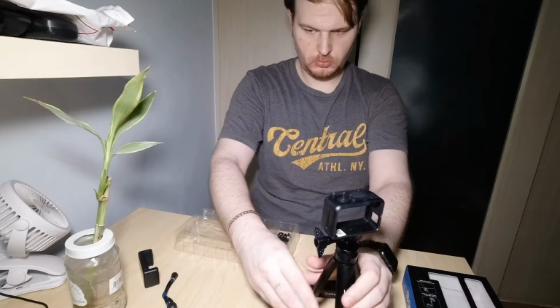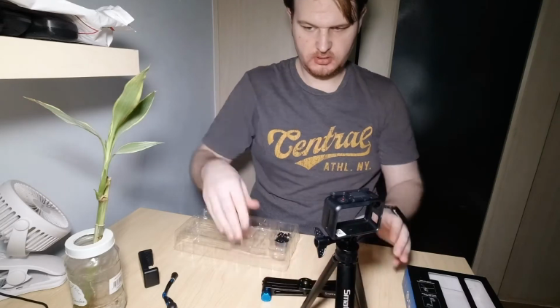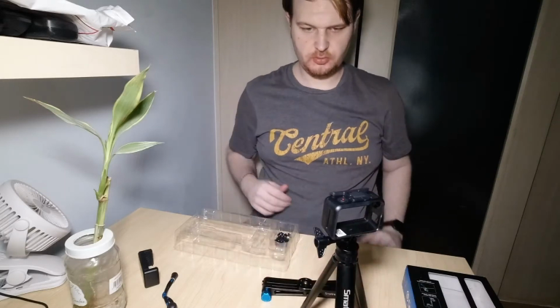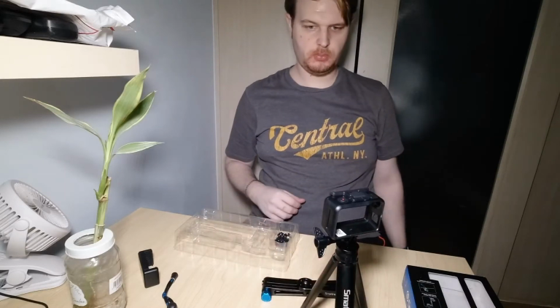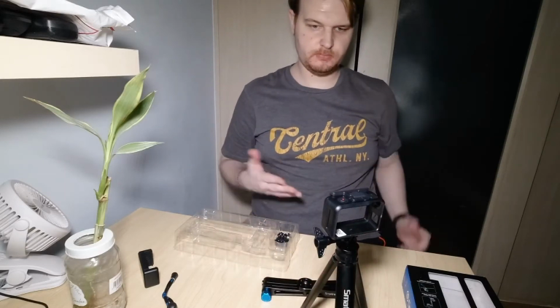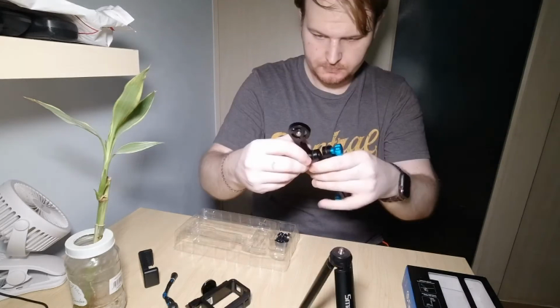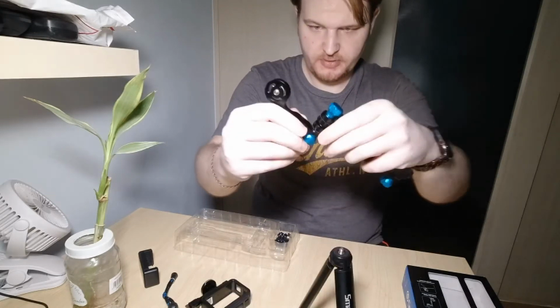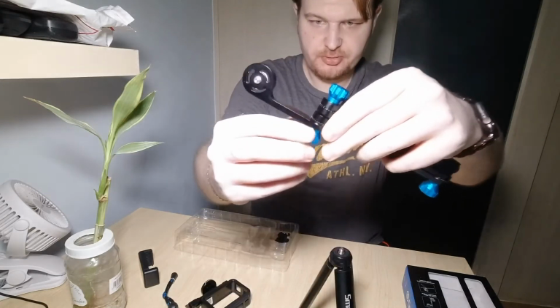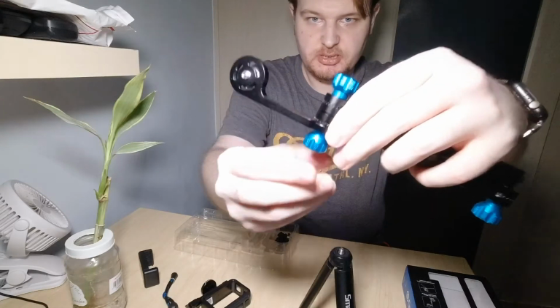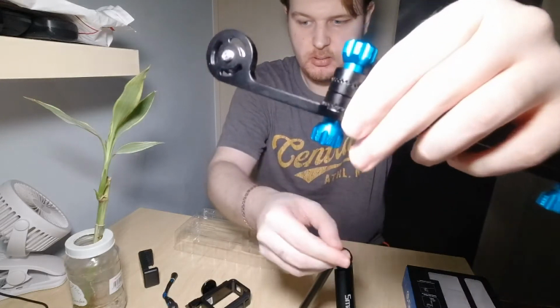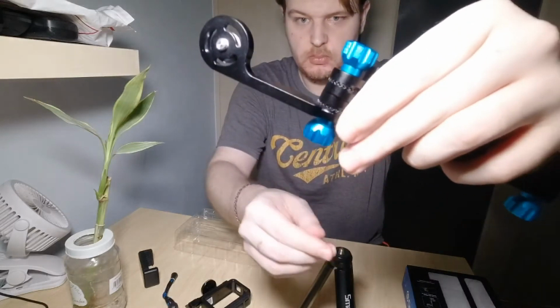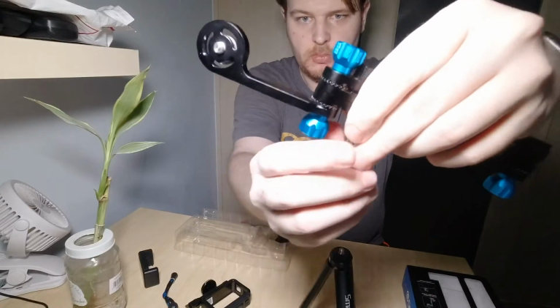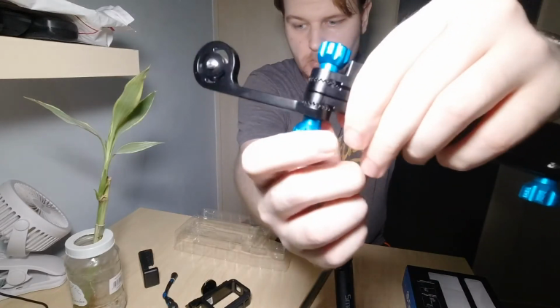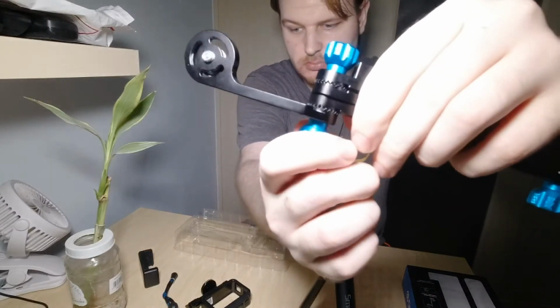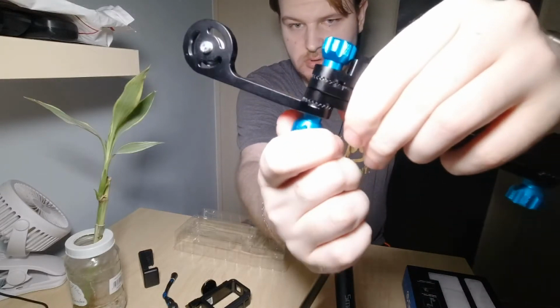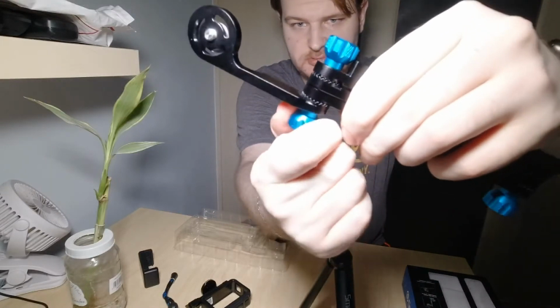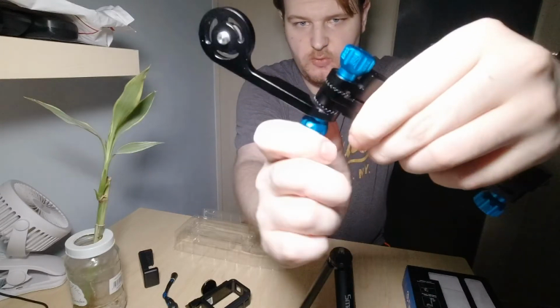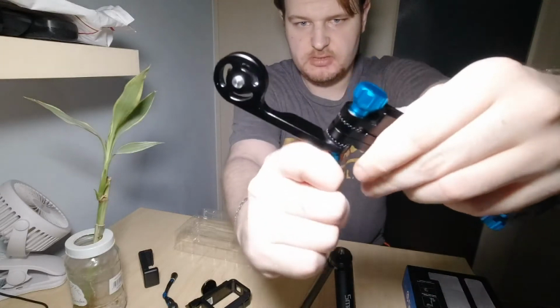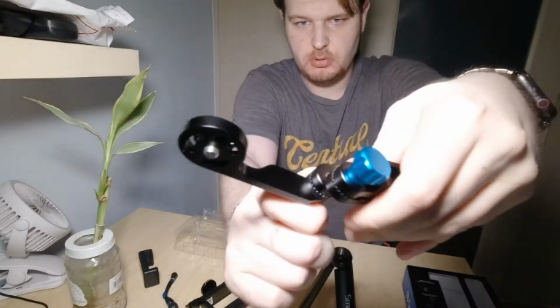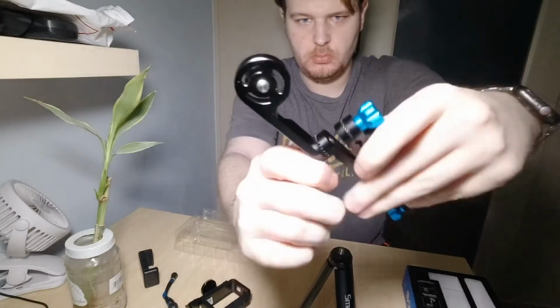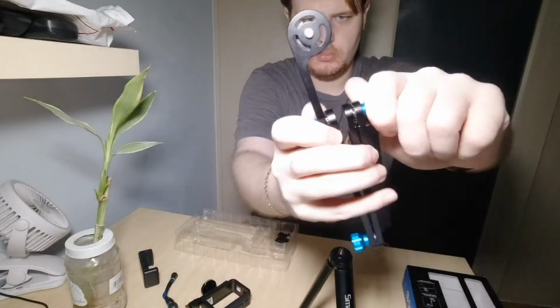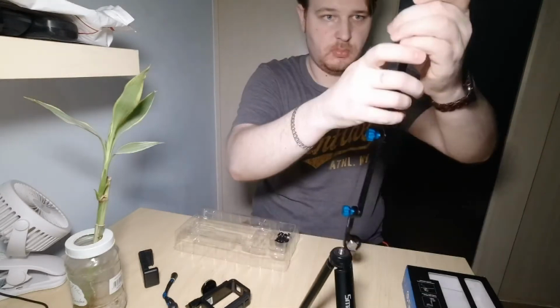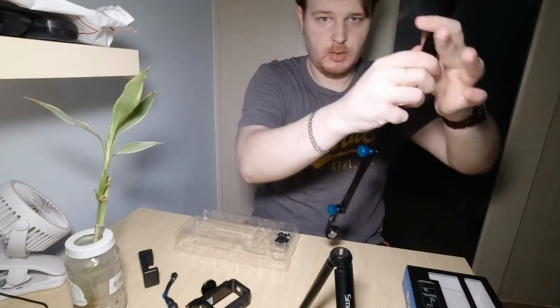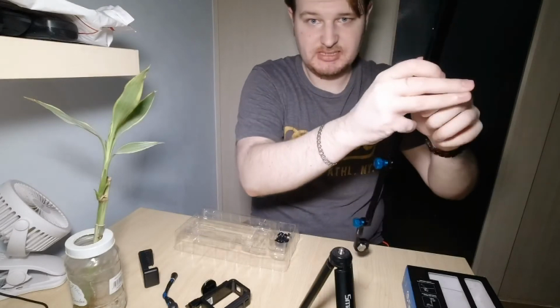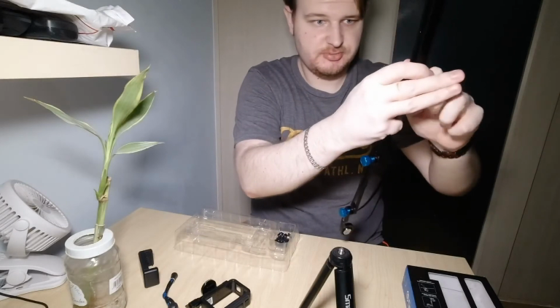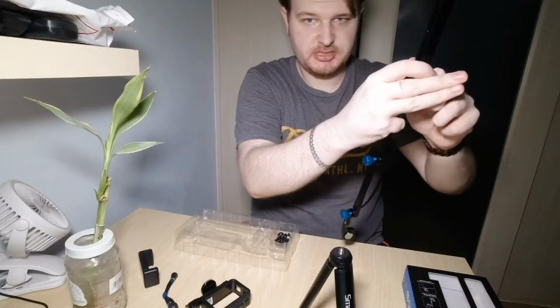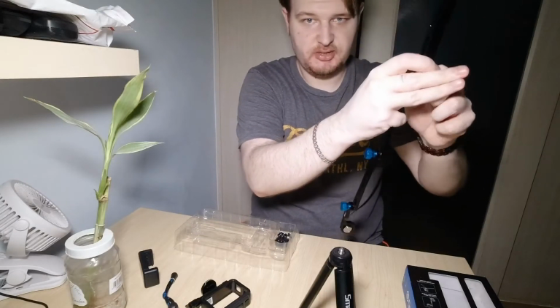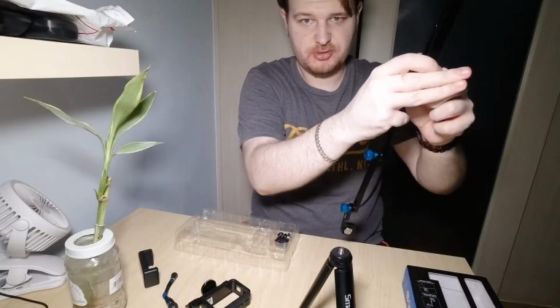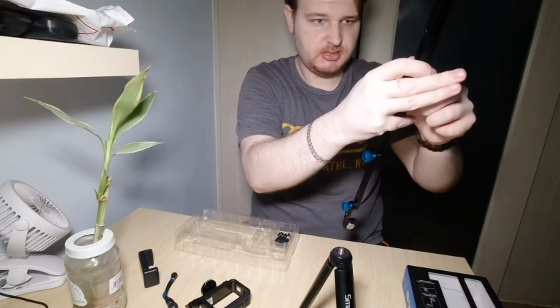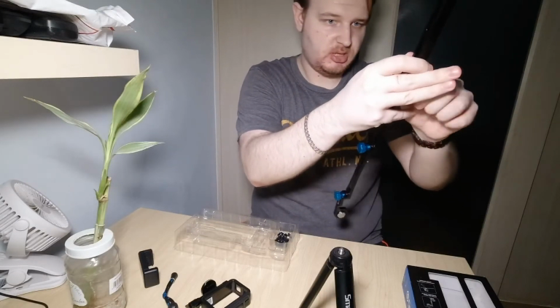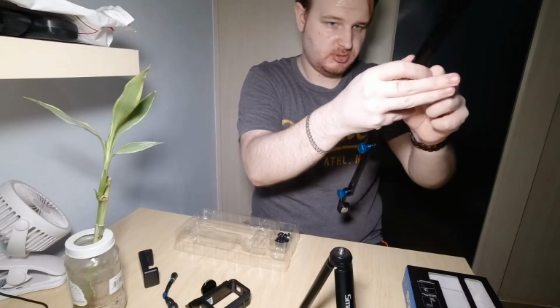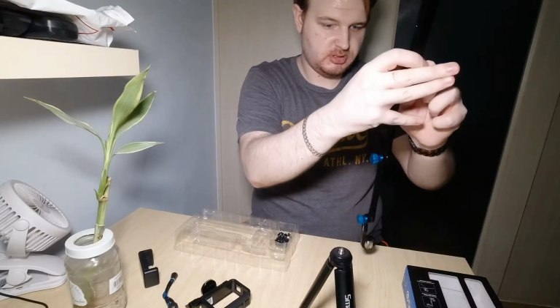This is my frame from the Osmo Action and I can hold it or also stand it like that. It can also stand on its own. We have it screwed in, so it will be very stable.